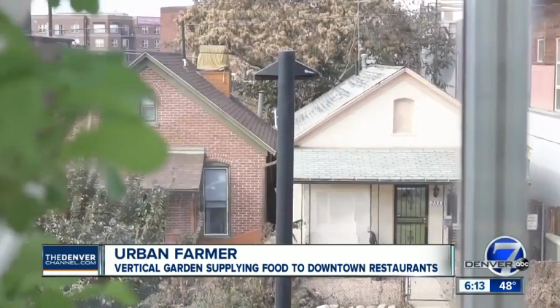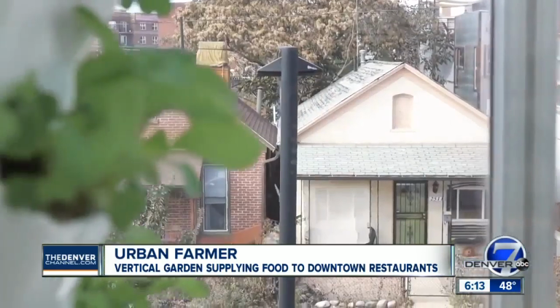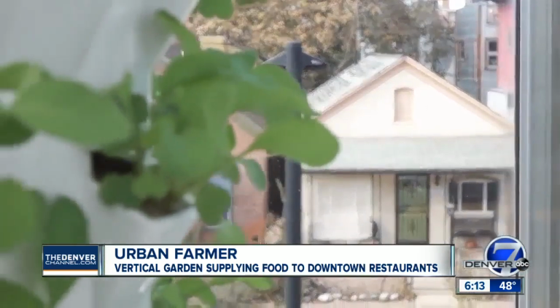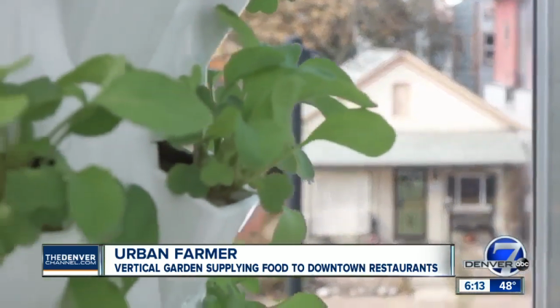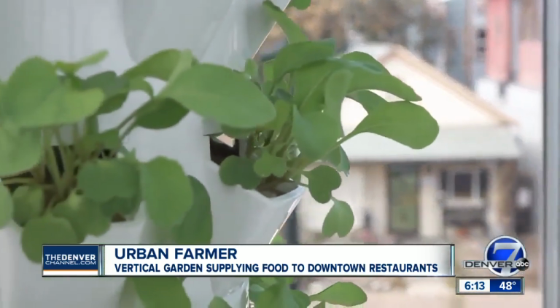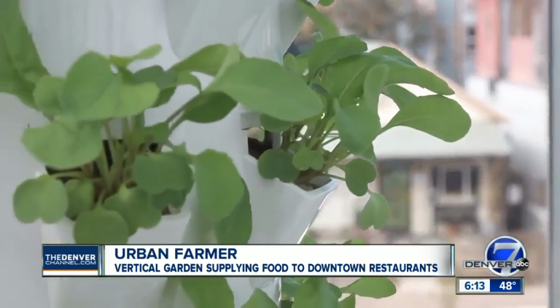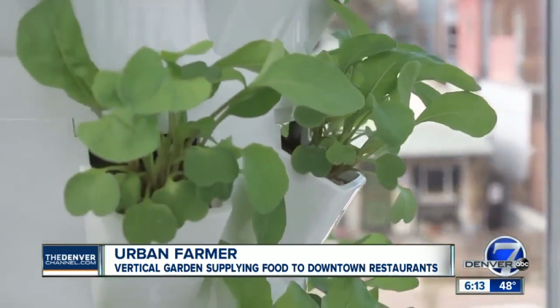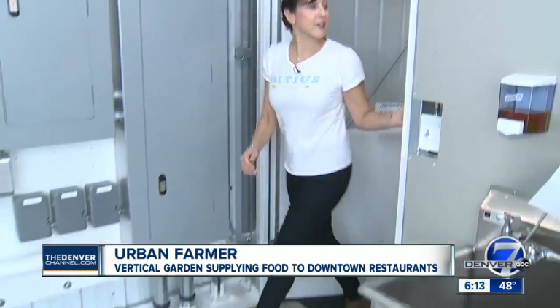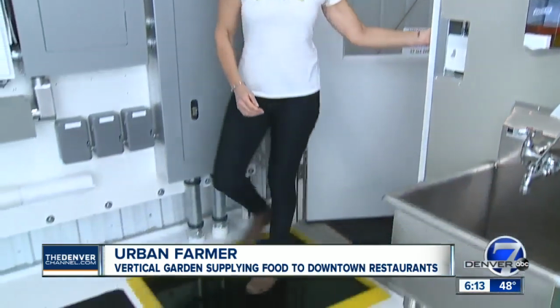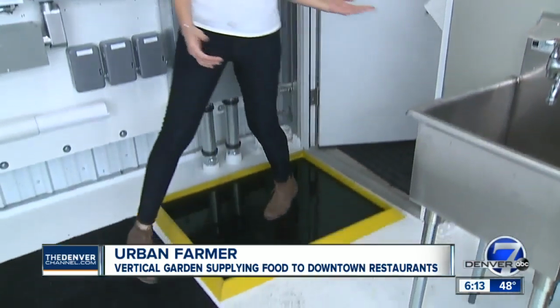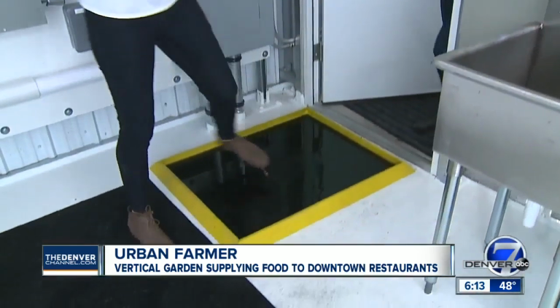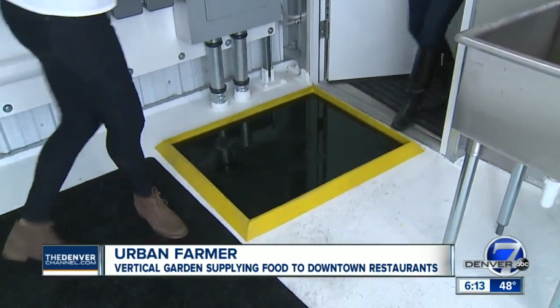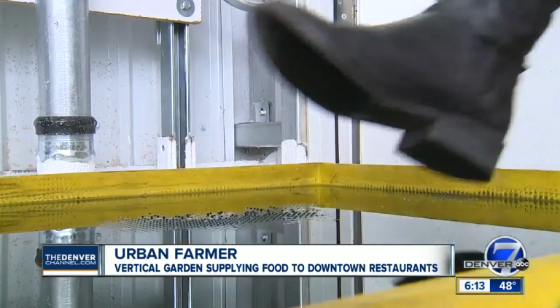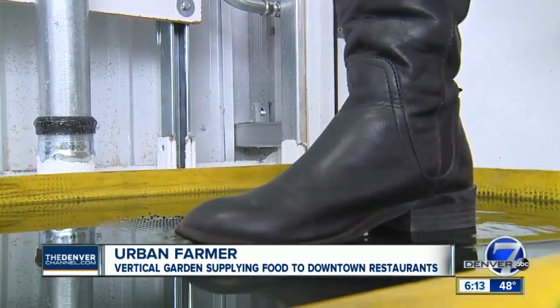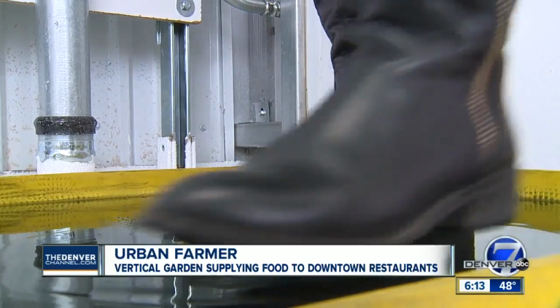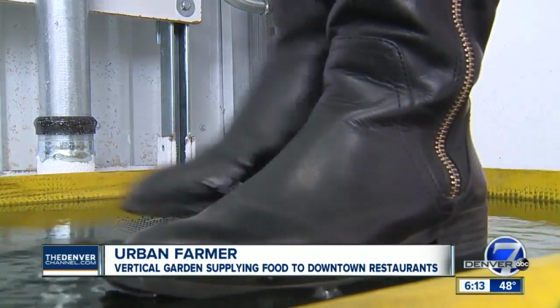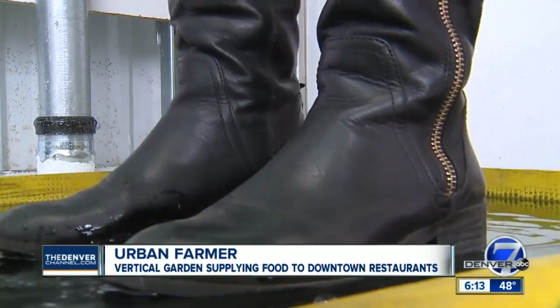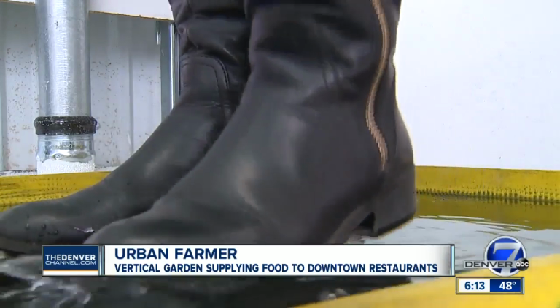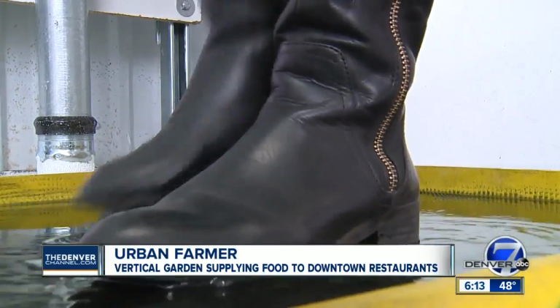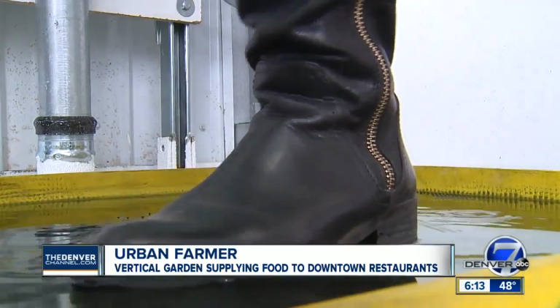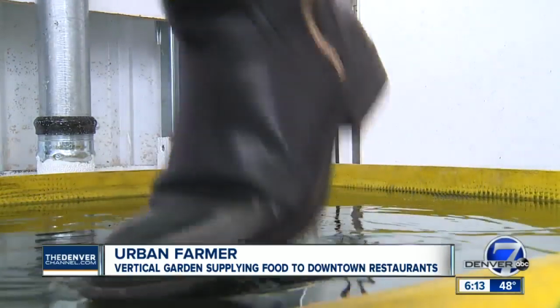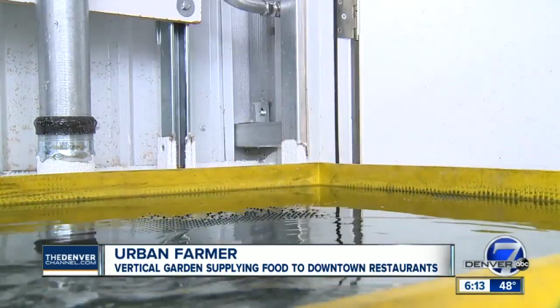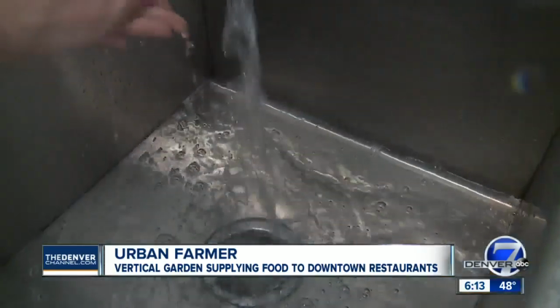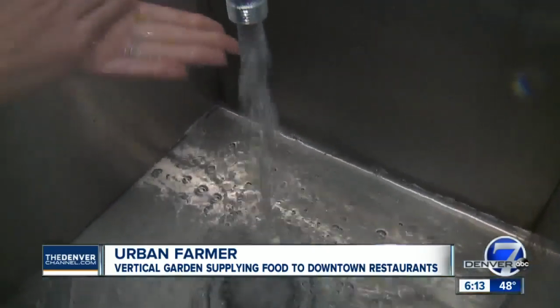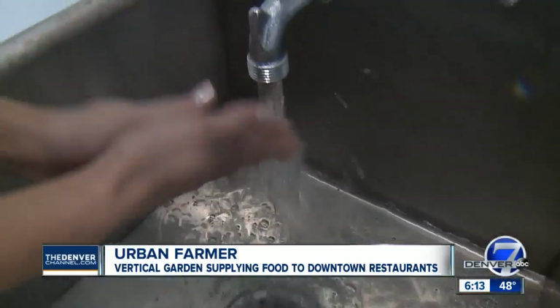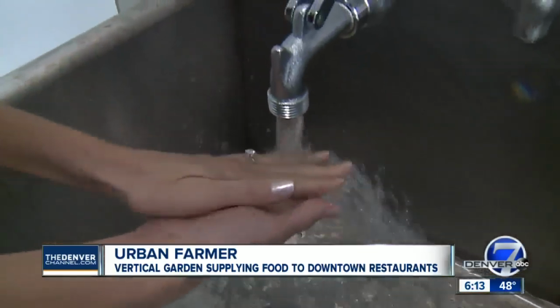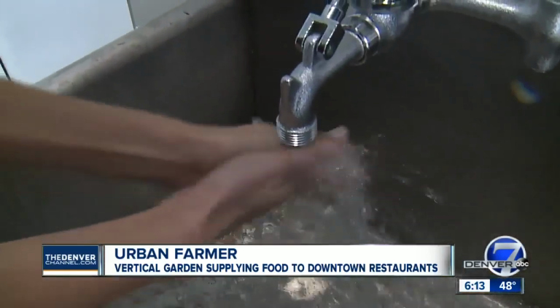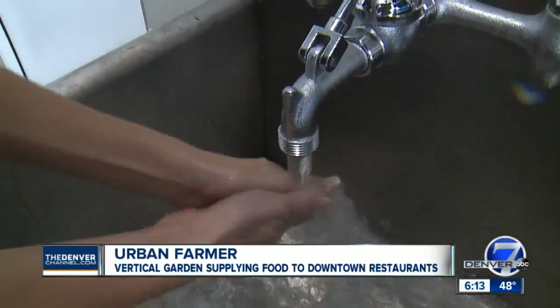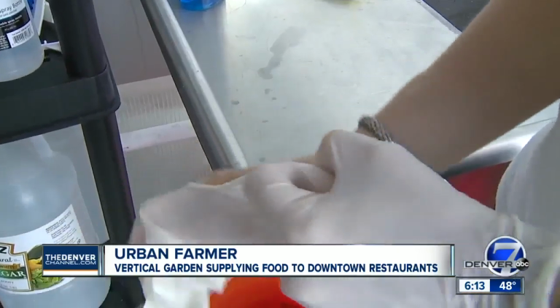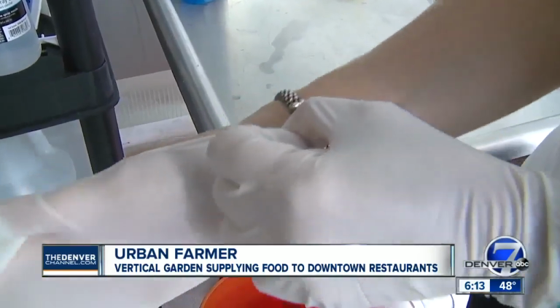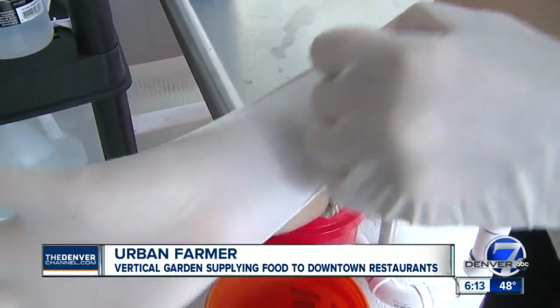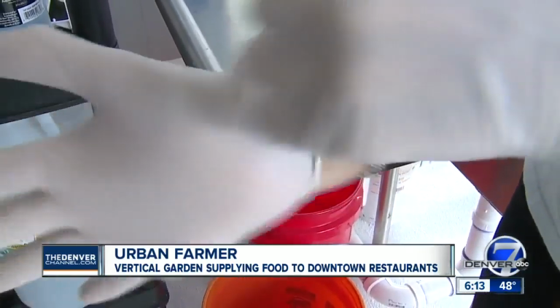Before we stepped inside Alta's Farms, so at this point you're walking into a controlled environment. We had to rinse our shoes, wash our hands, and put on gloves.